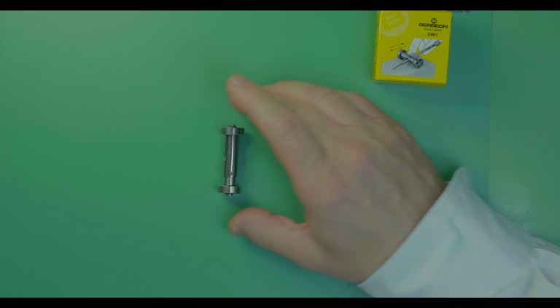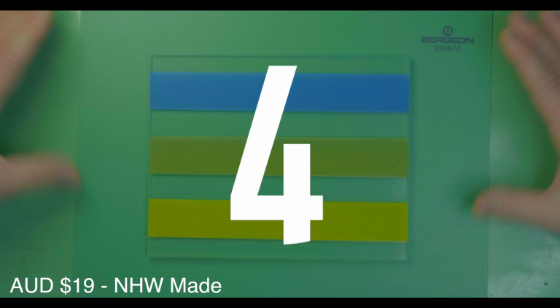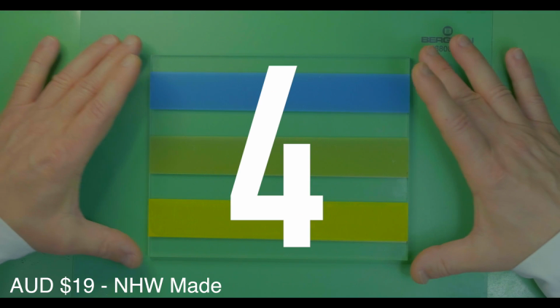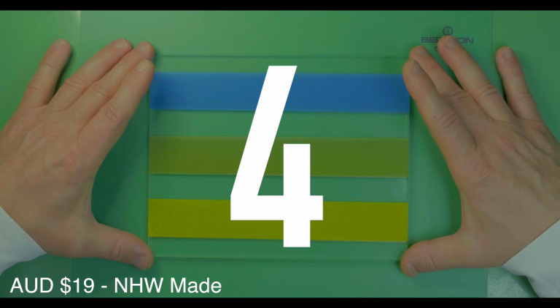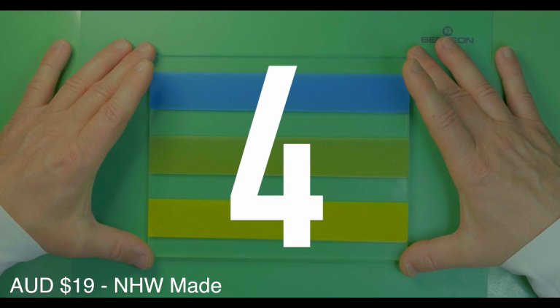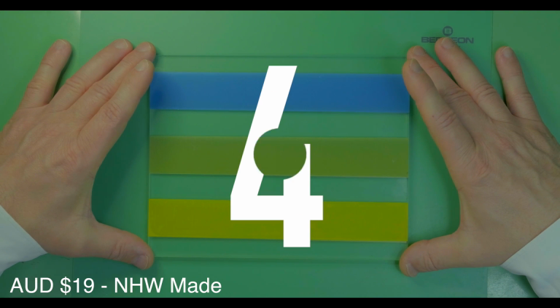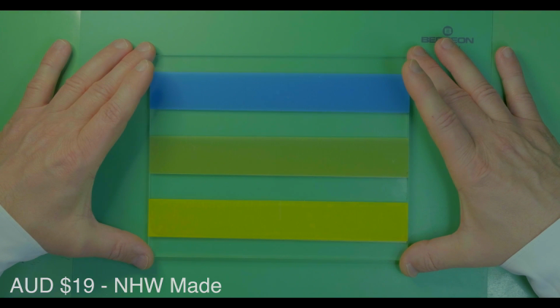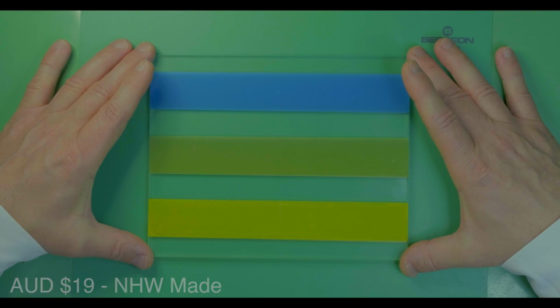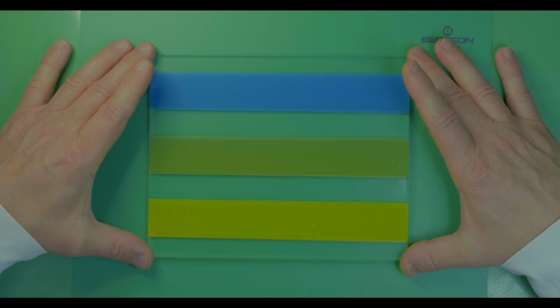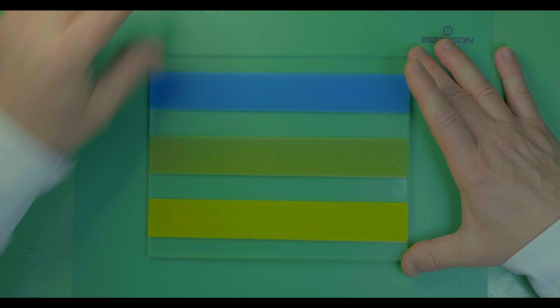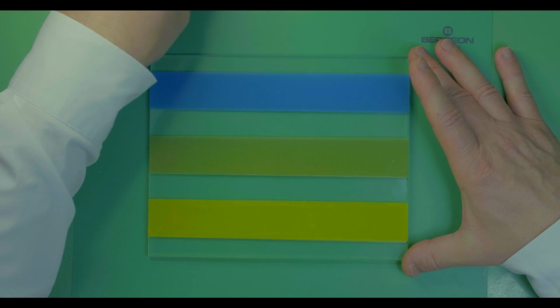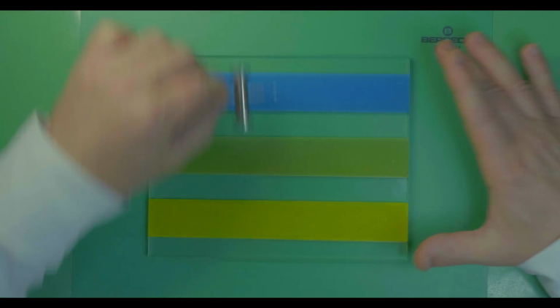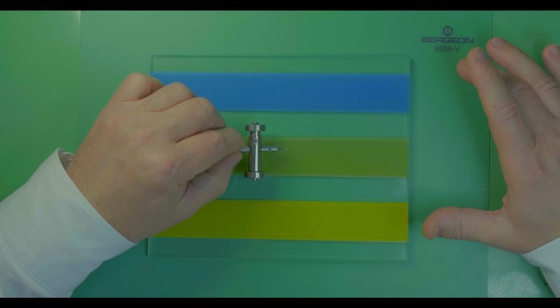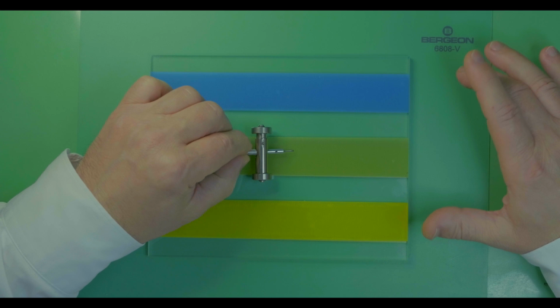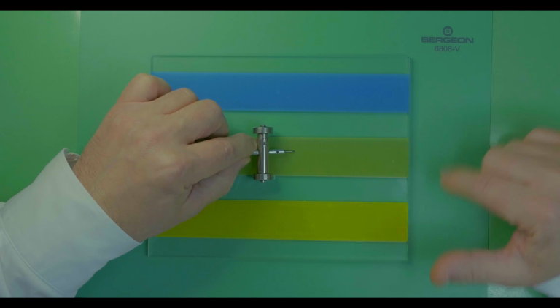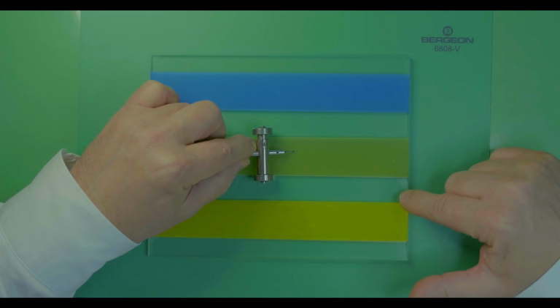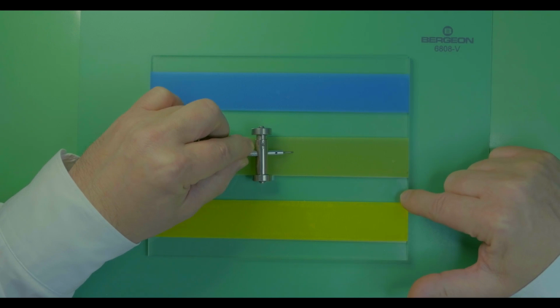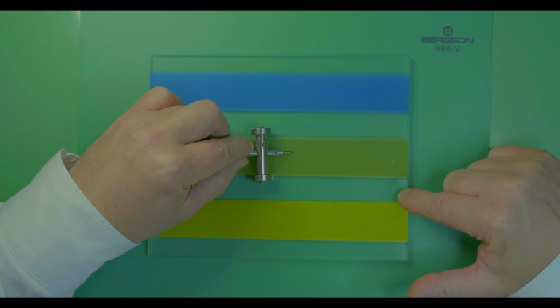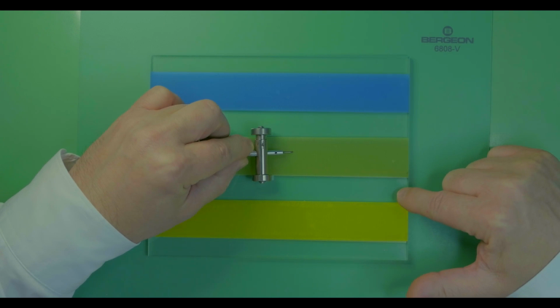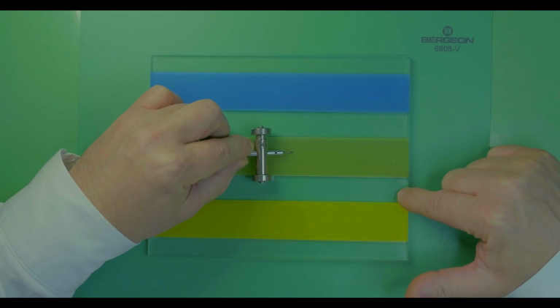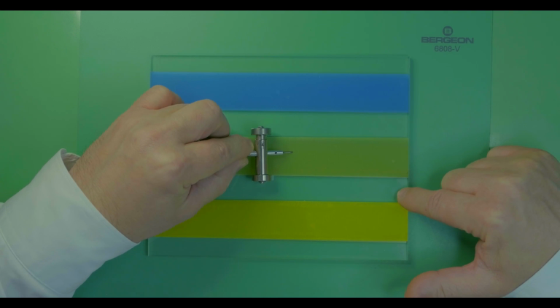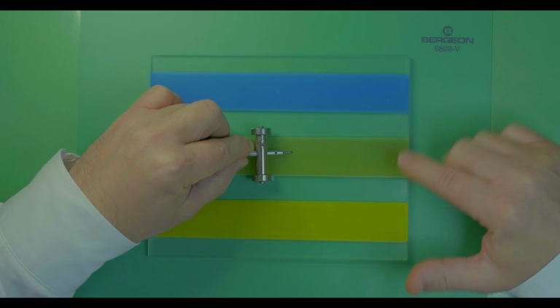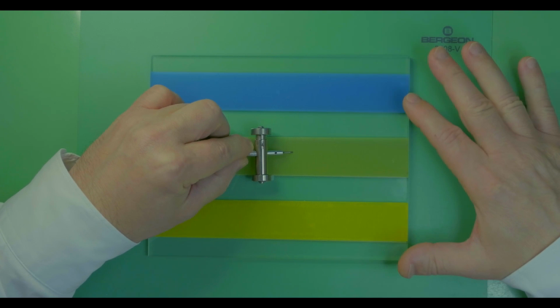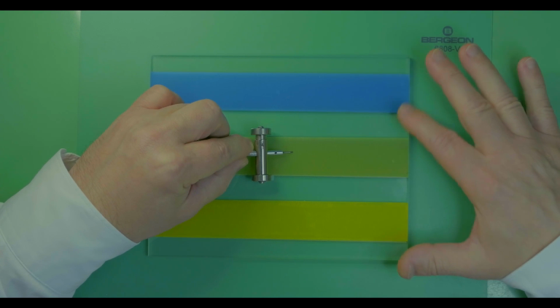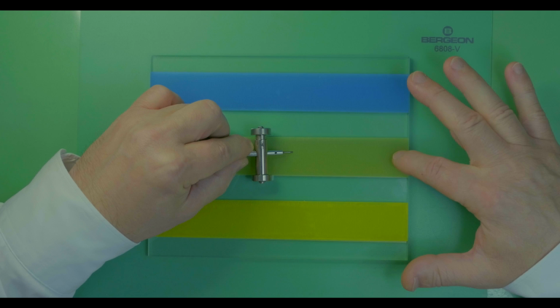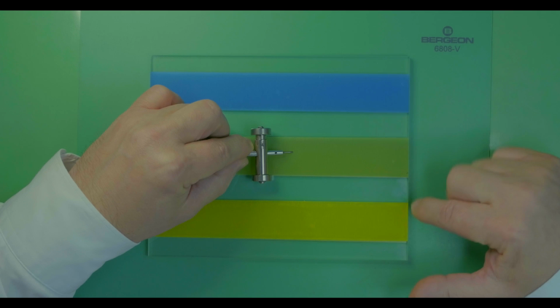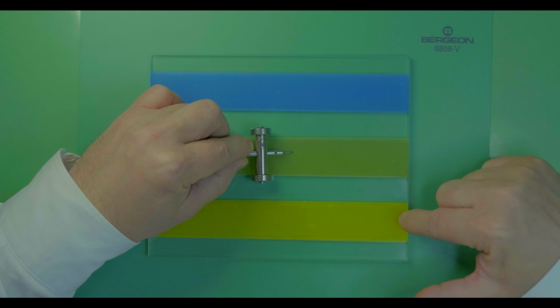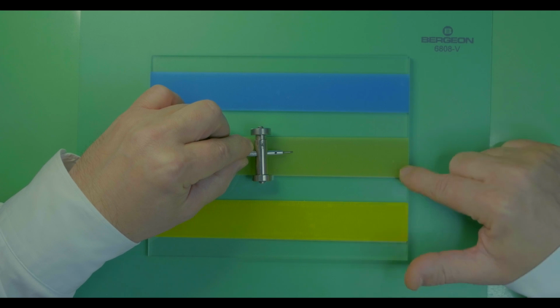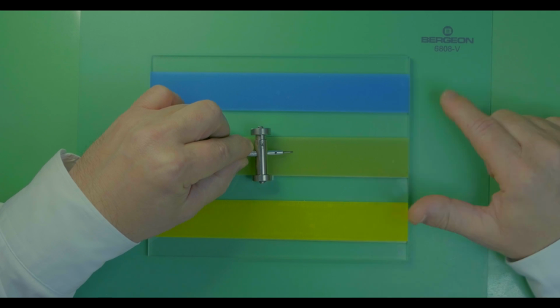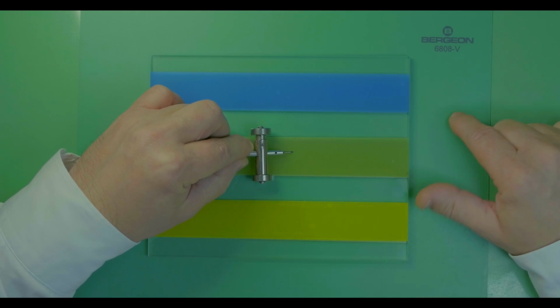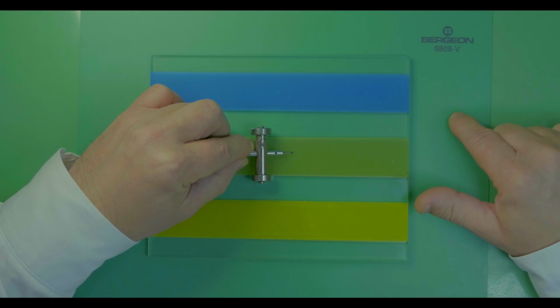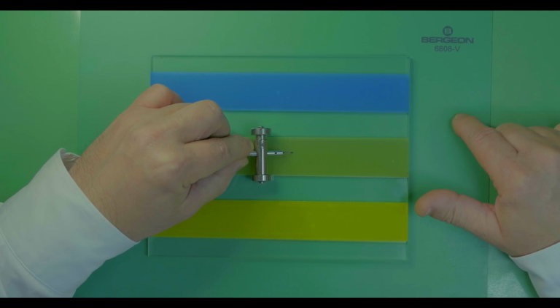Tool number four: a screwdriver sharpening board, which consists of an acrylic board with various grades of self-adhesive emery paper. In the next video I'll show you how to sharpen your screwdrivers.